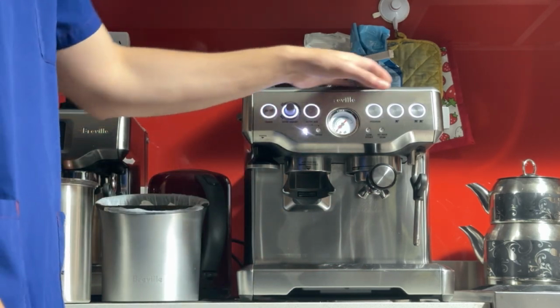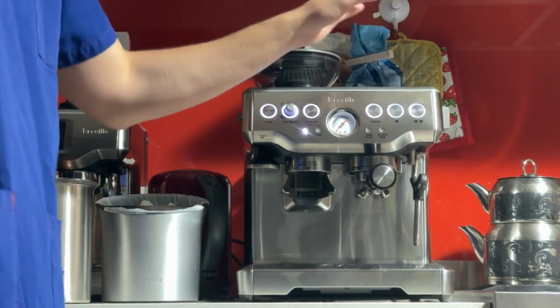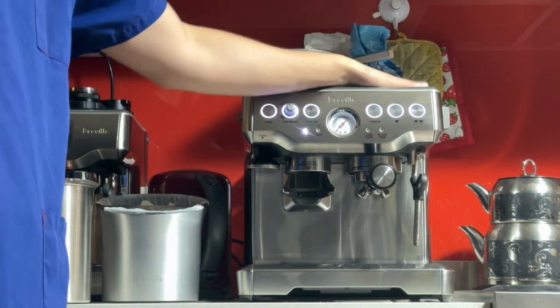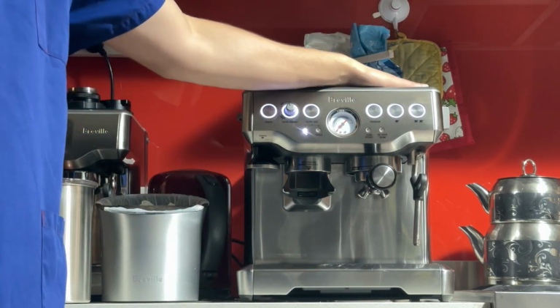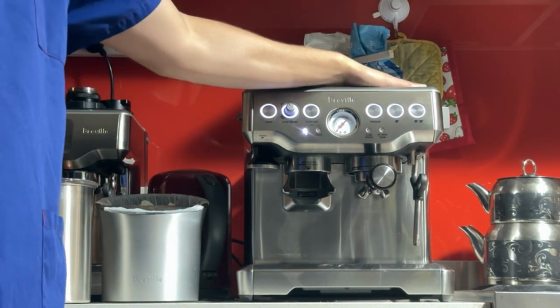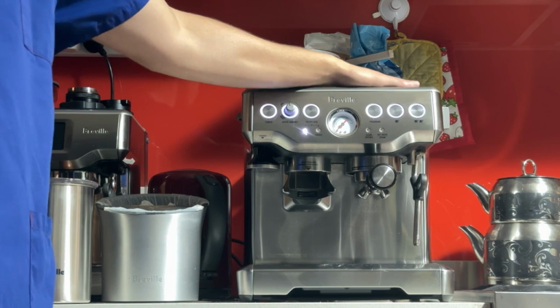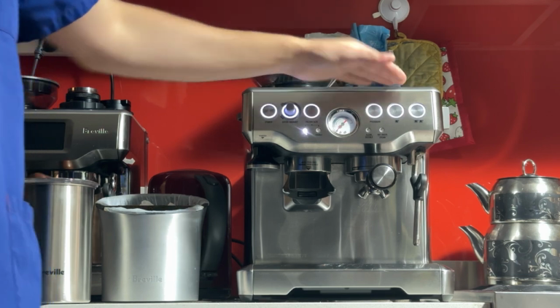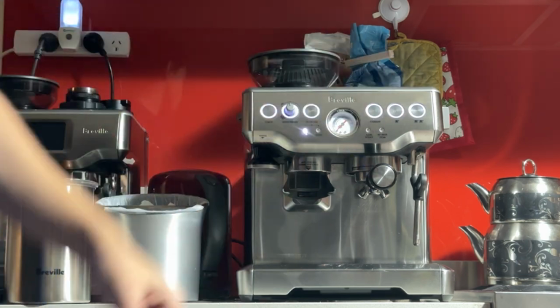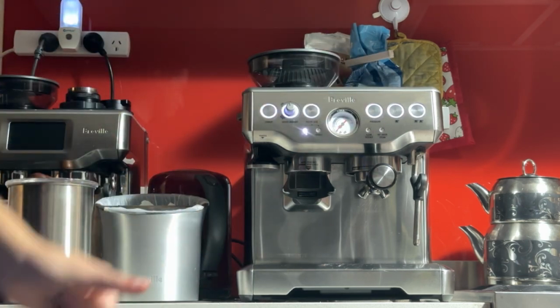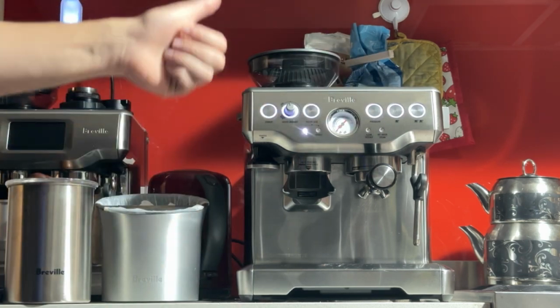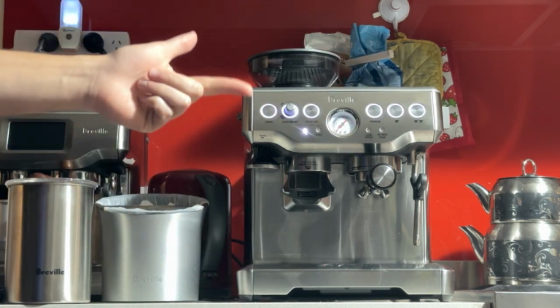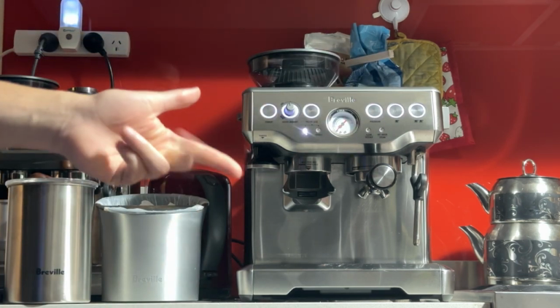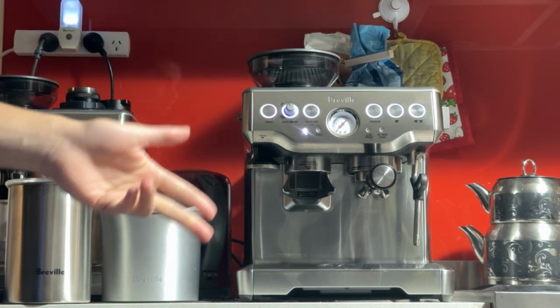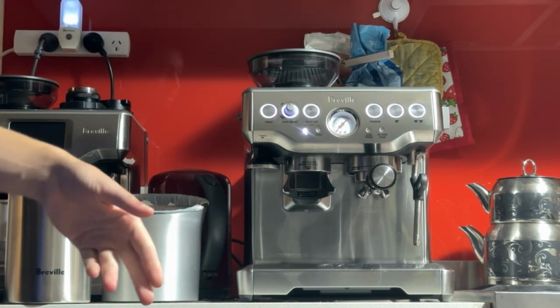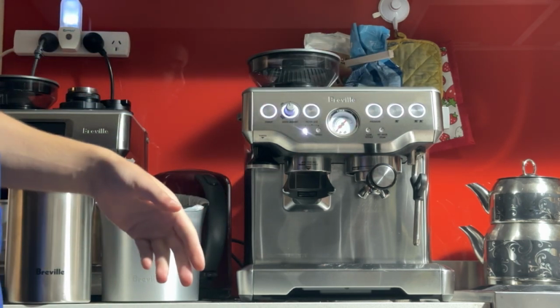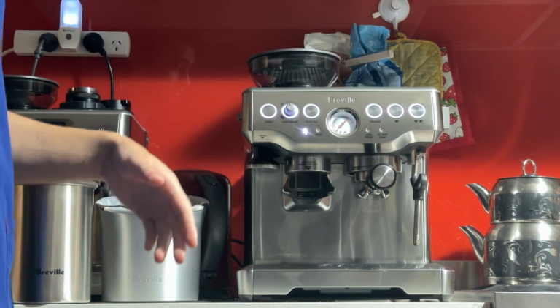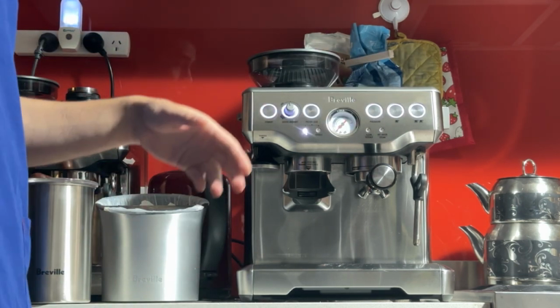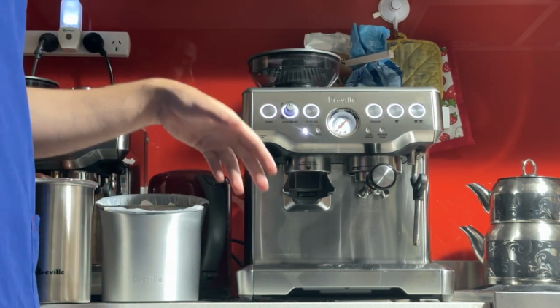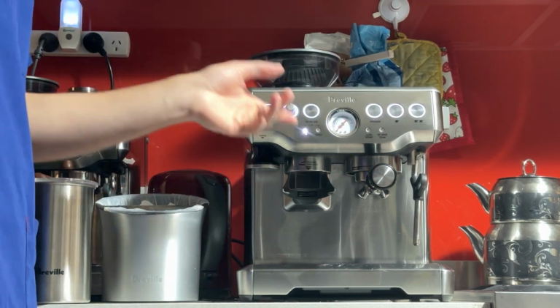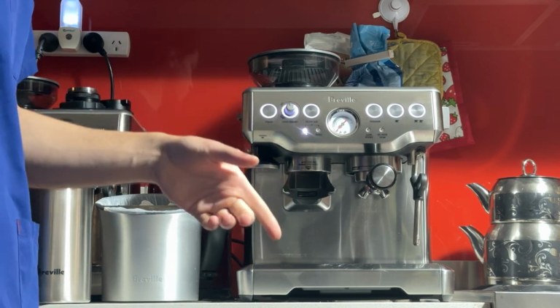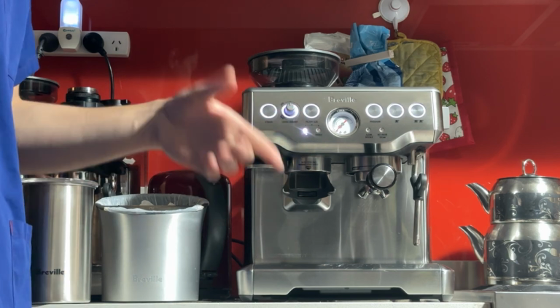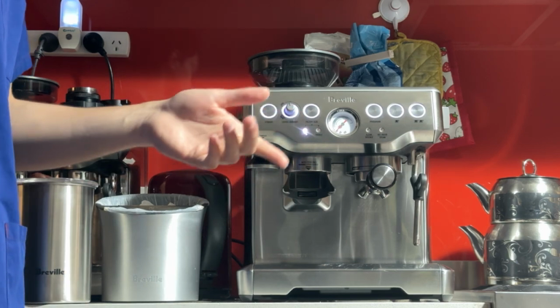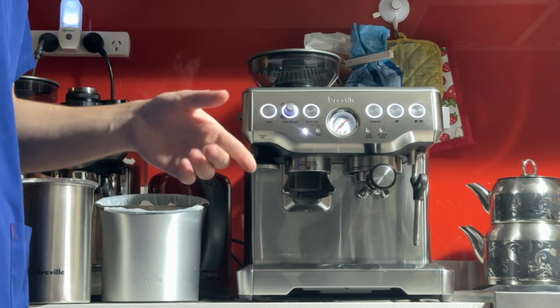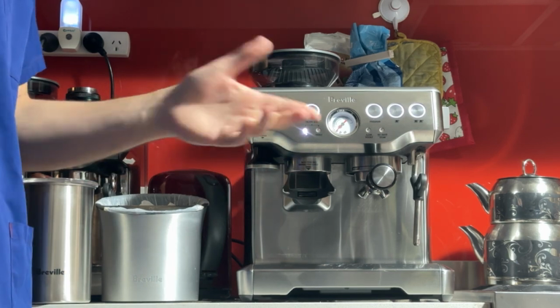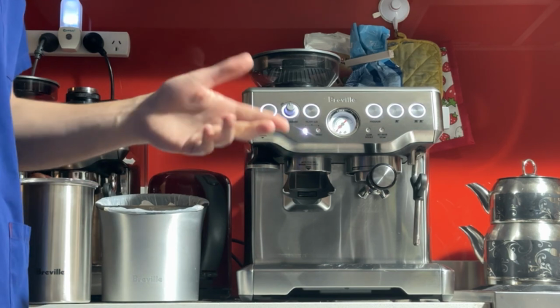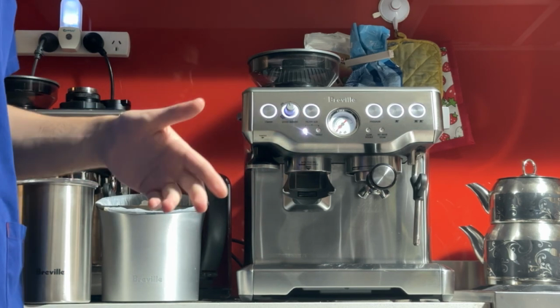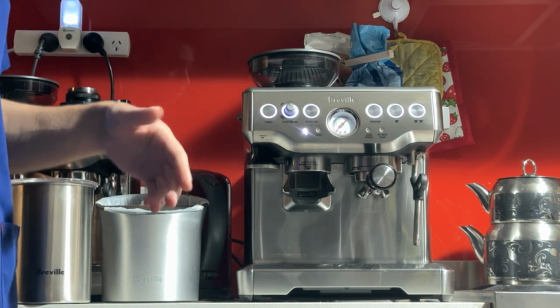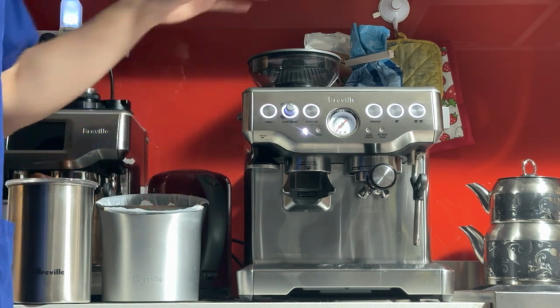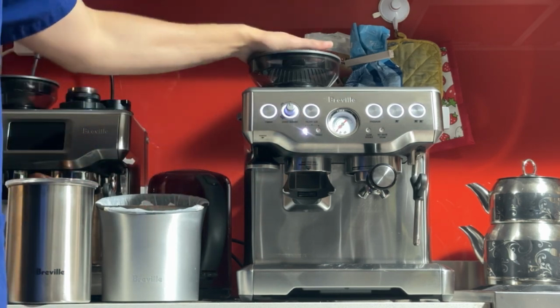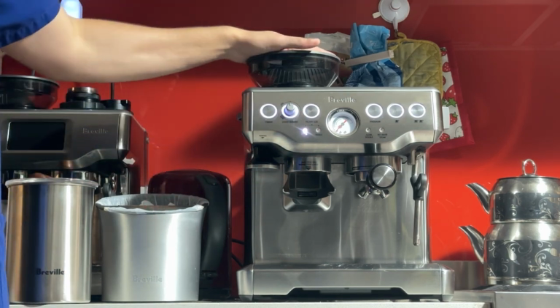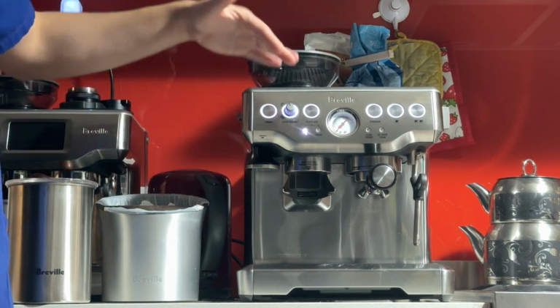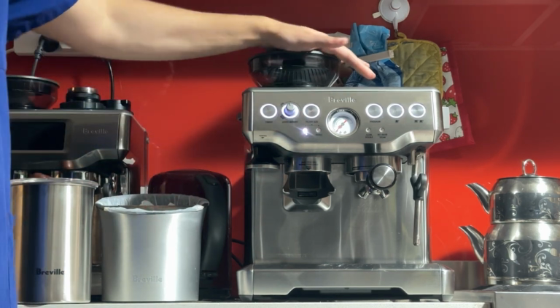I've just finished doing the service on this last night — full clean, descale, testing pressure, testing leaks, everything seems to be normal. I even calibrated the grinder for you.